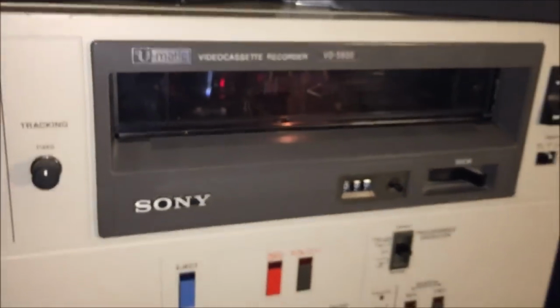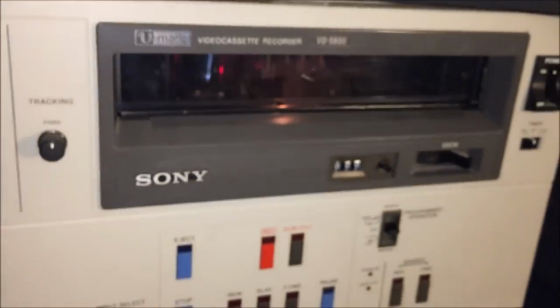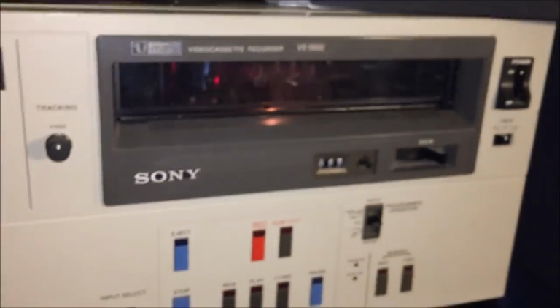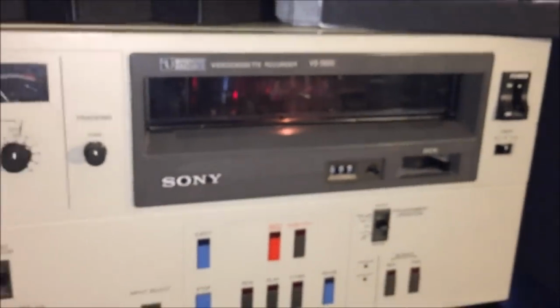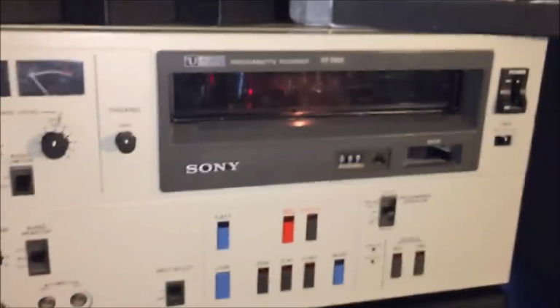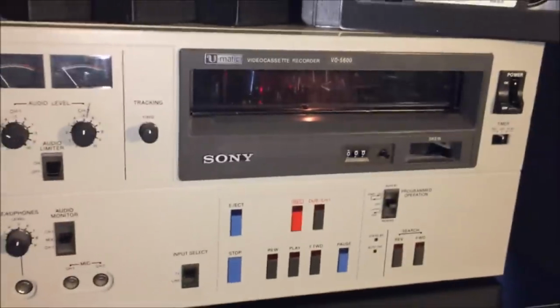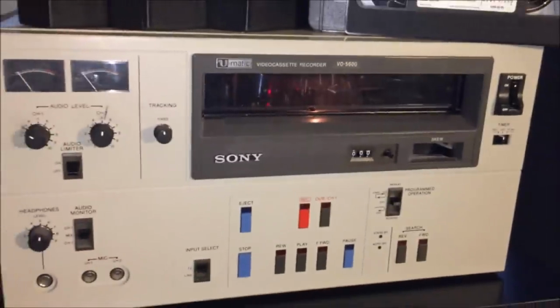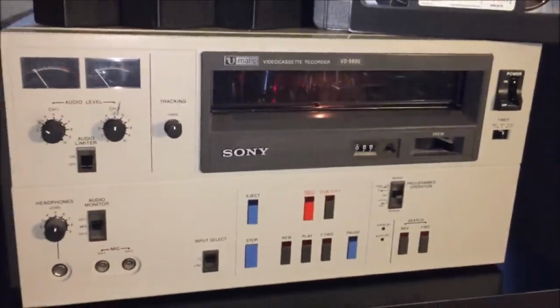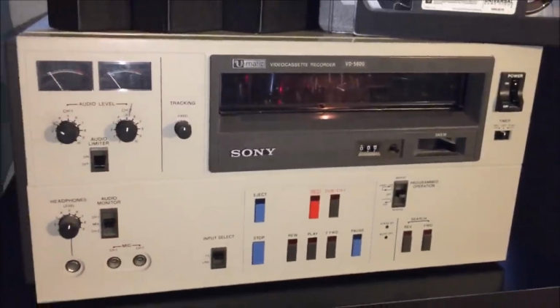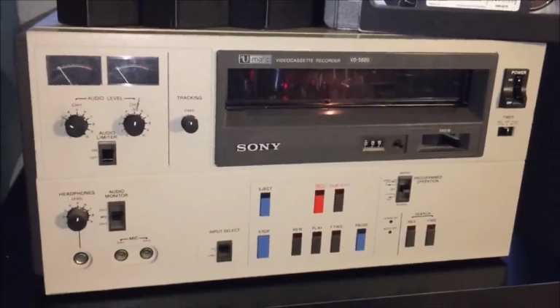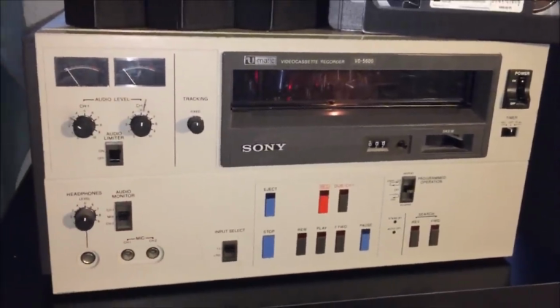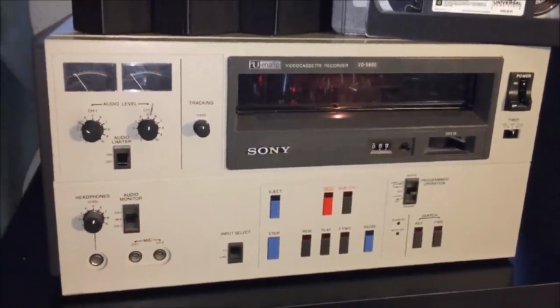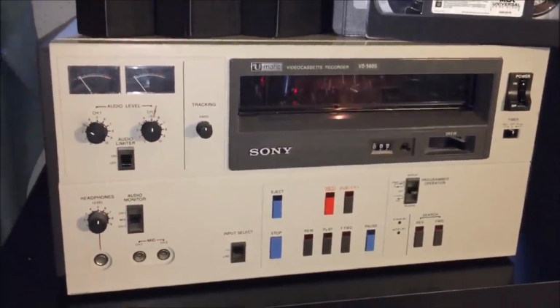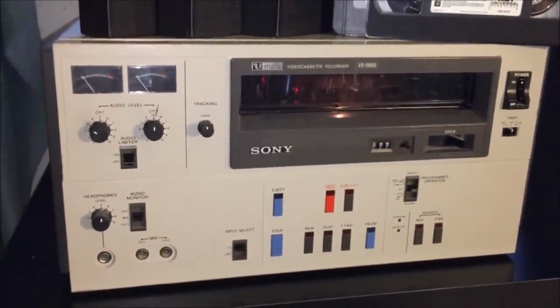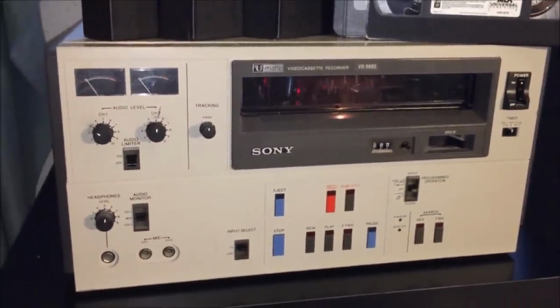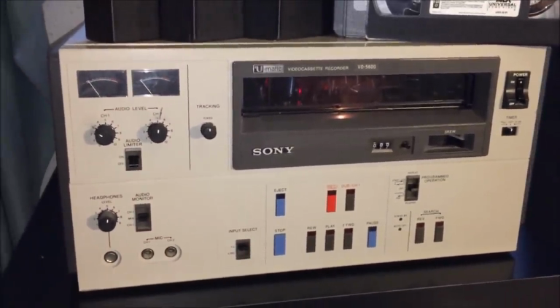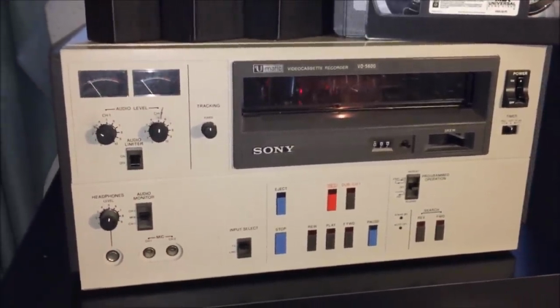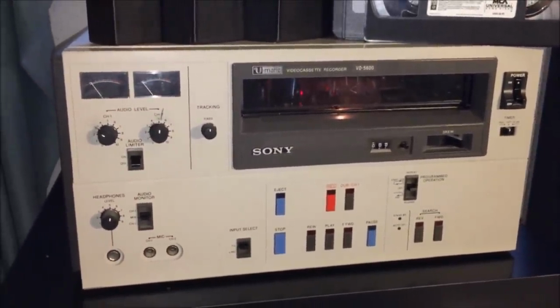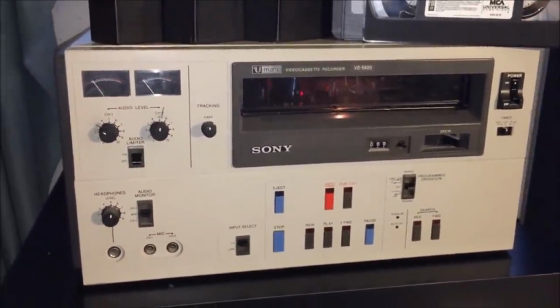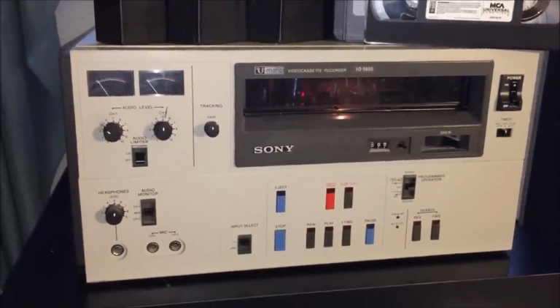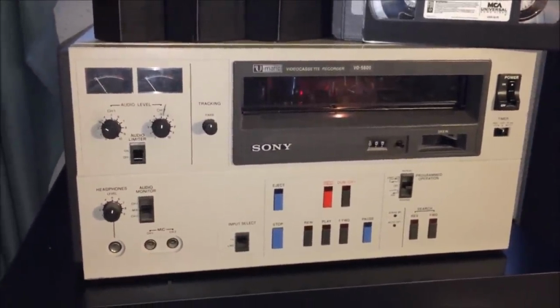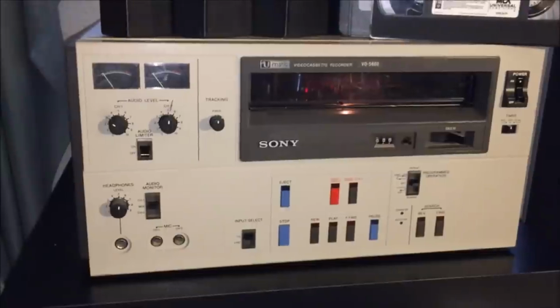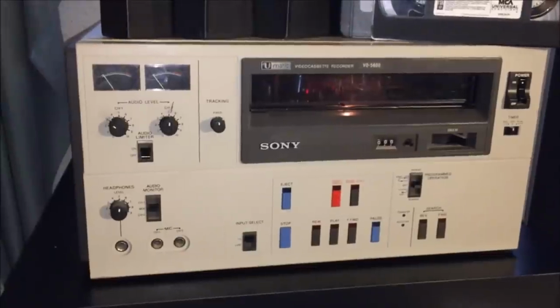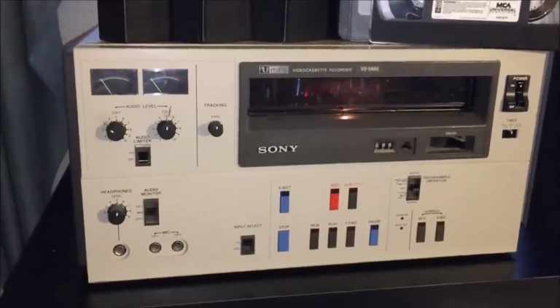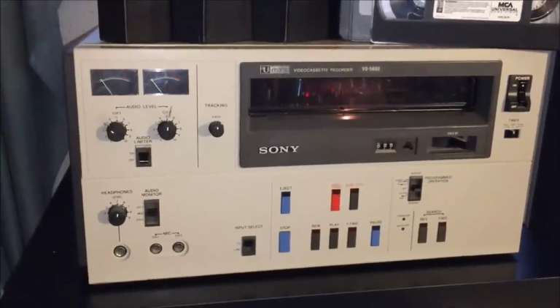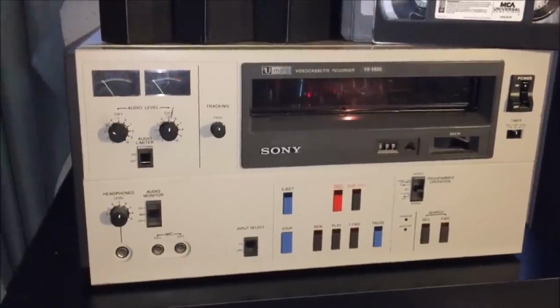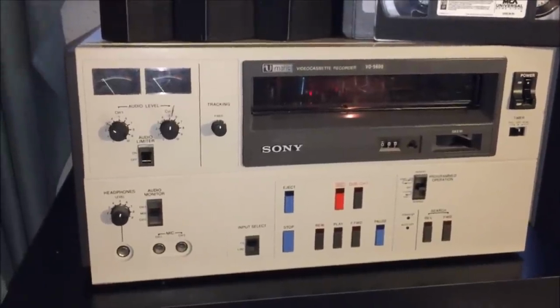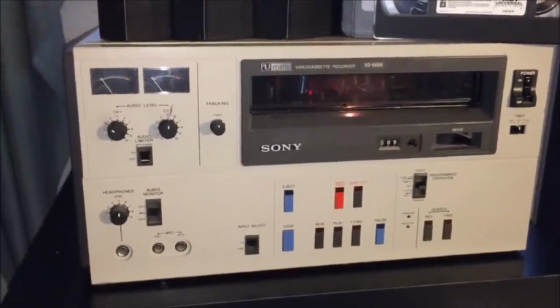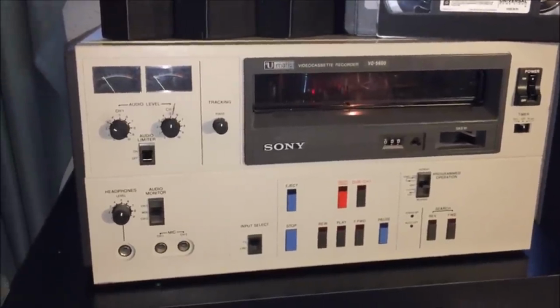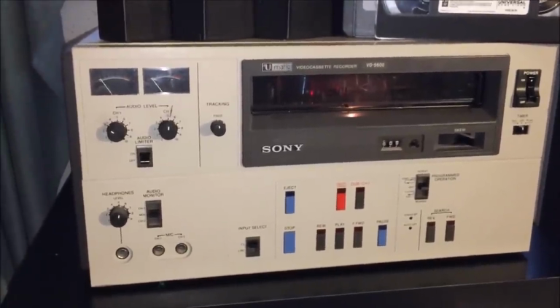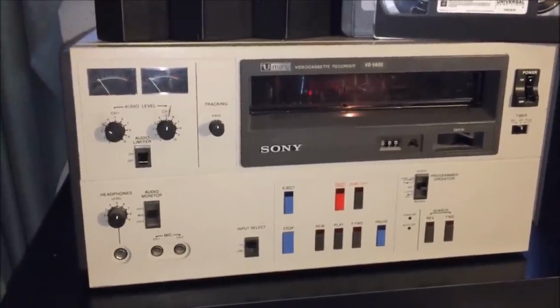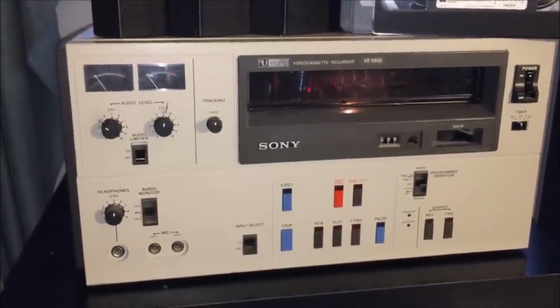But now before we go into the machine and see what's inside, let's go ahead and take a look at one of these press kits. I think you'll be surprised at what's included with them.